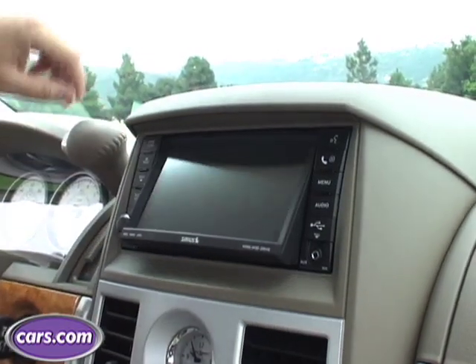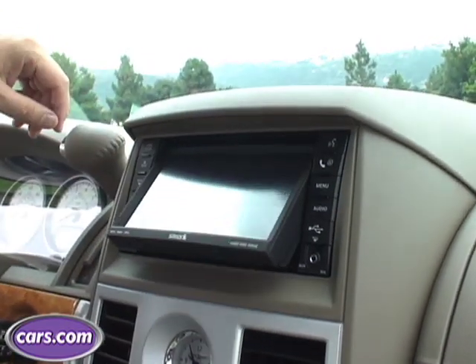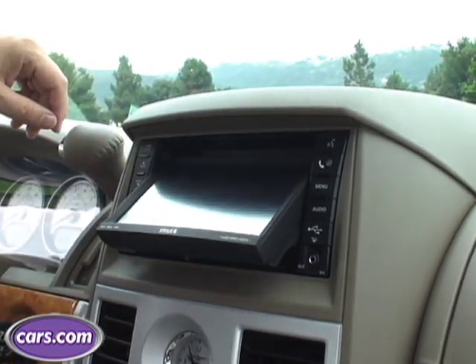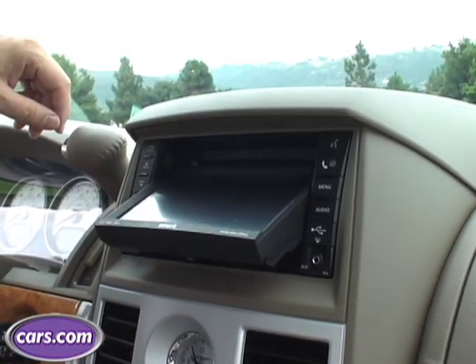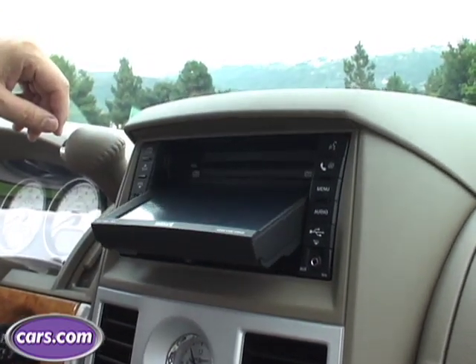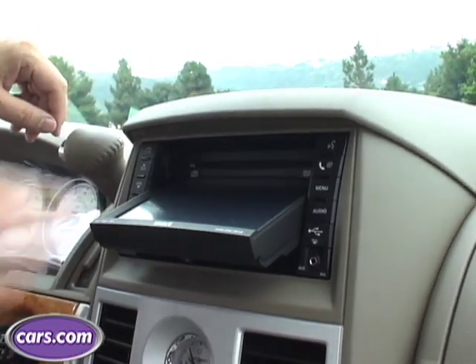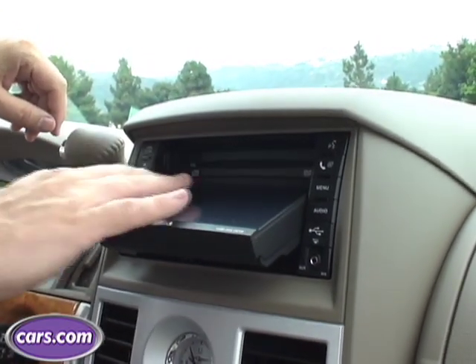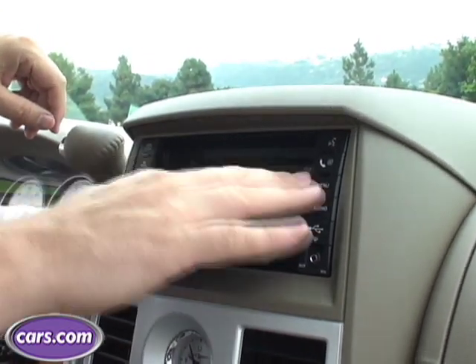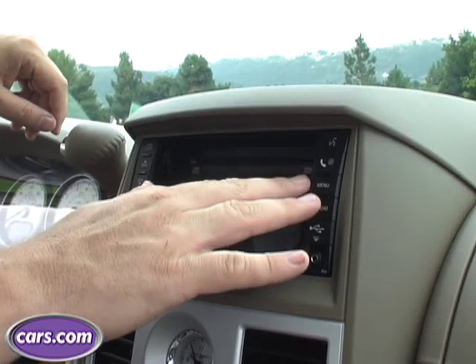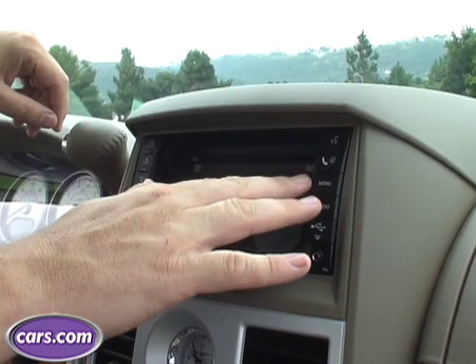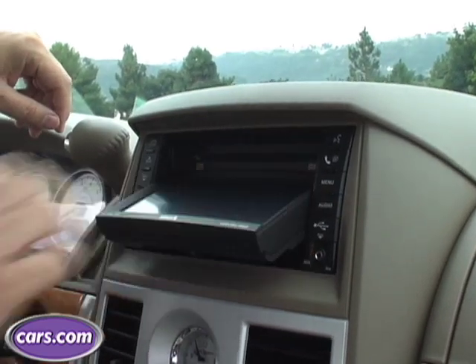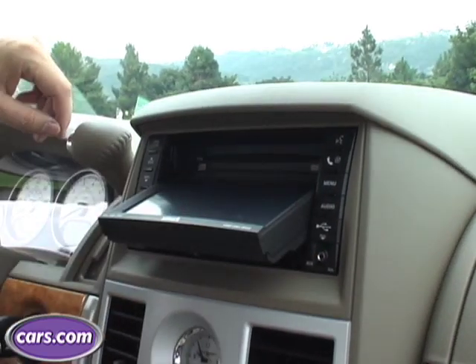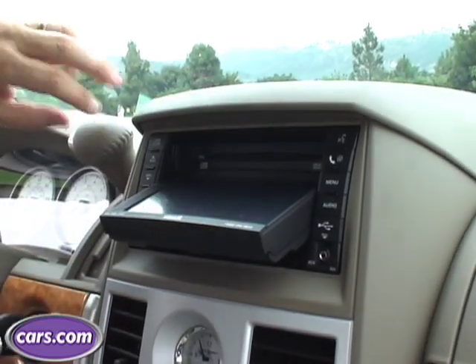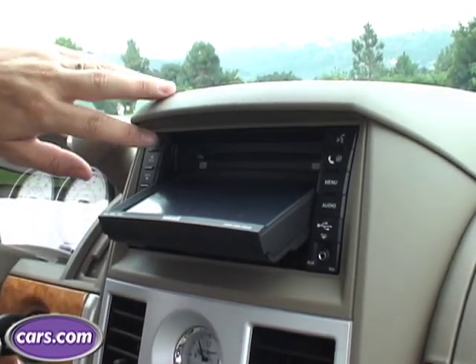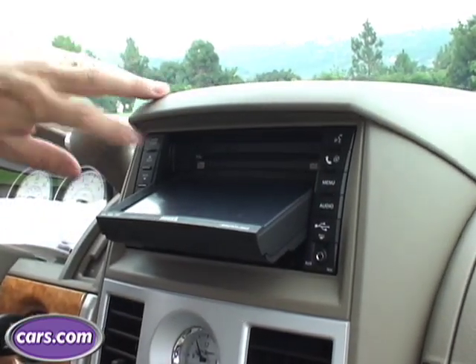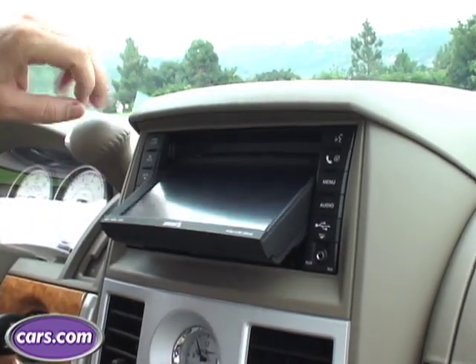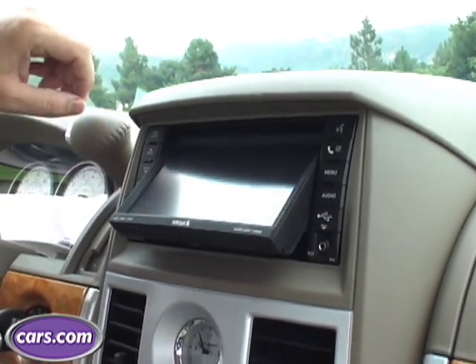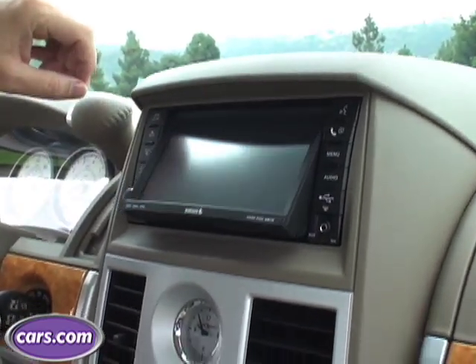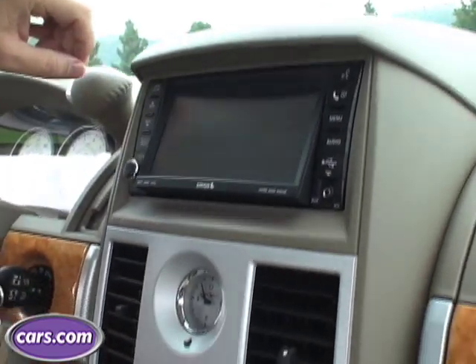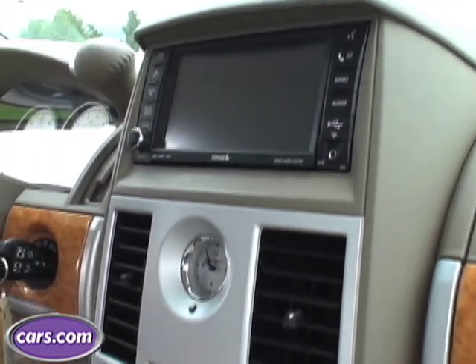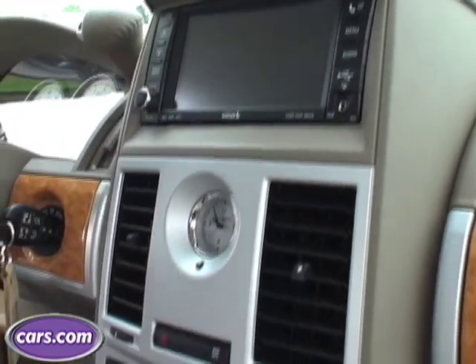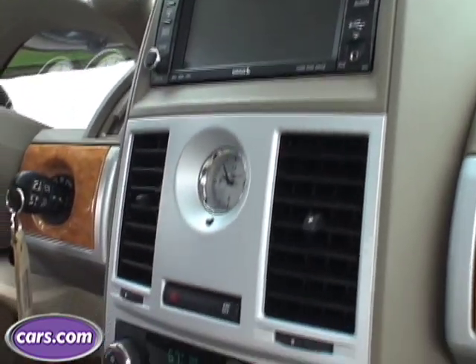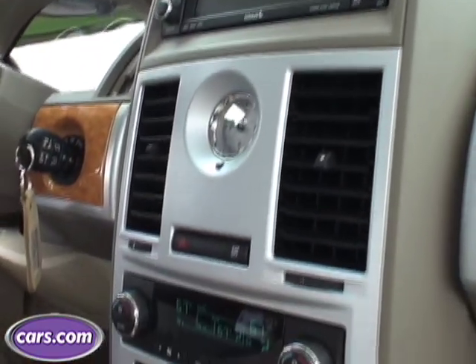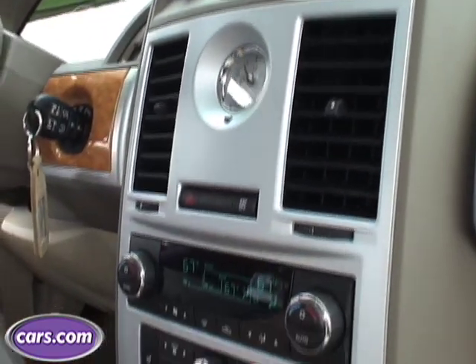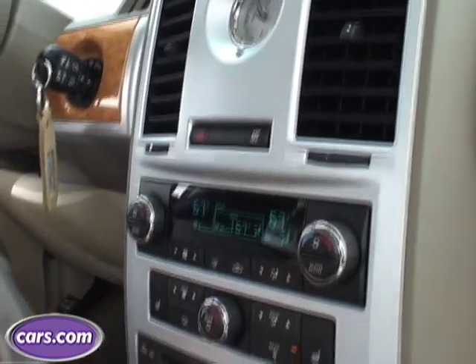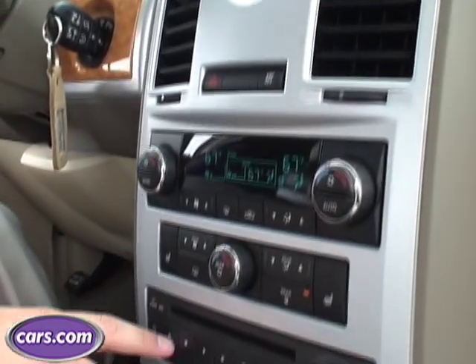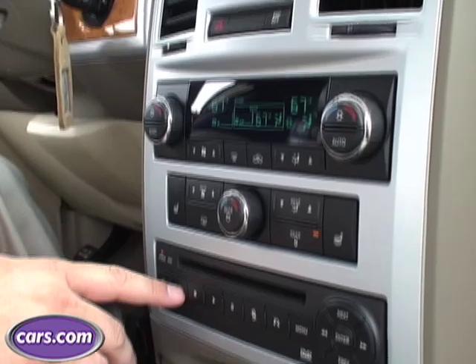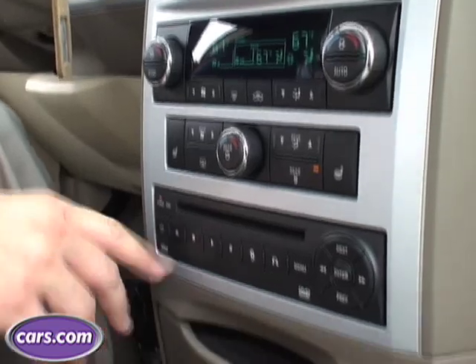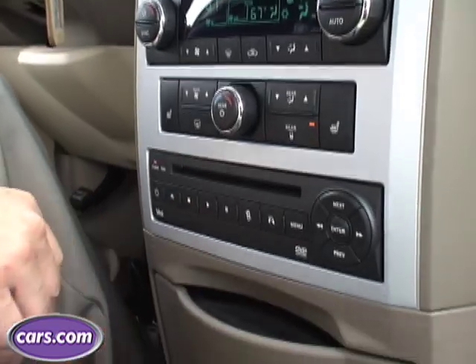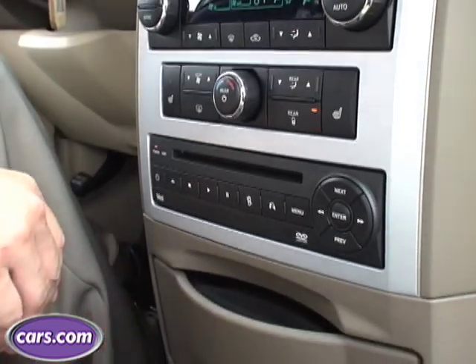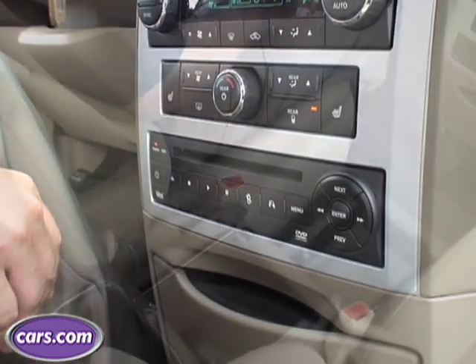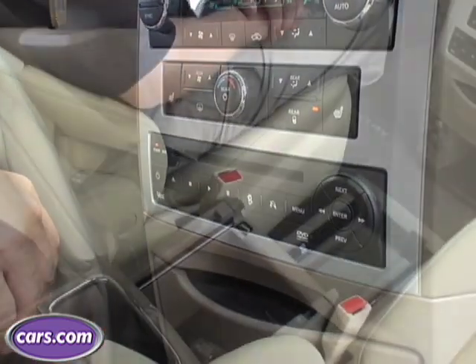The Town and Country Limited comes with a double DVD system. The top one's up here — this flips out and you can put your disc in there. It also has a disc player that you can add in here.